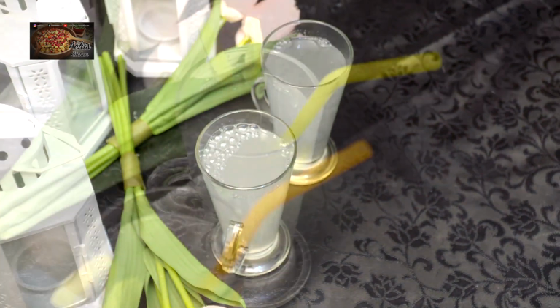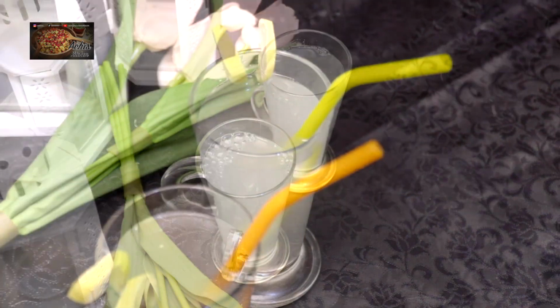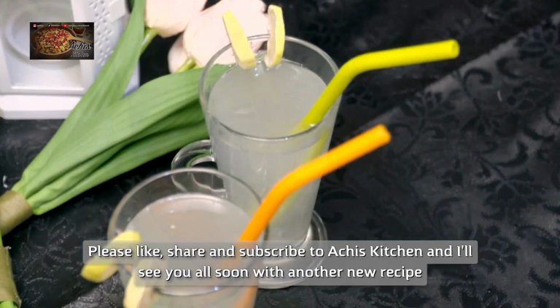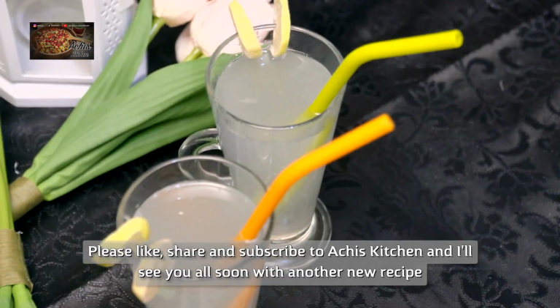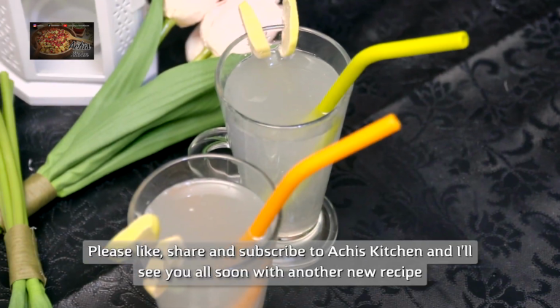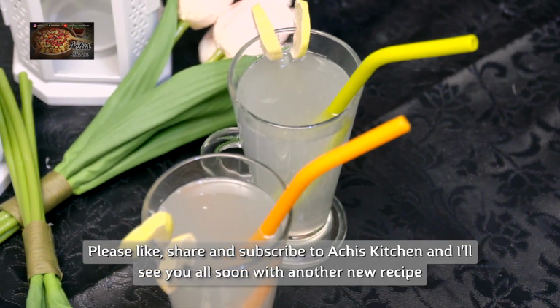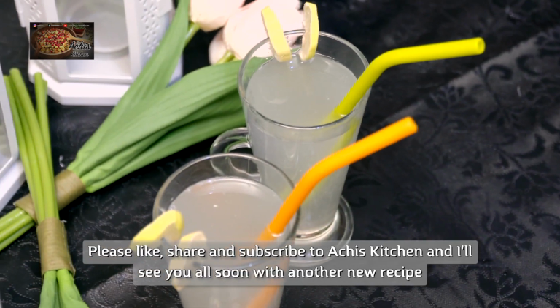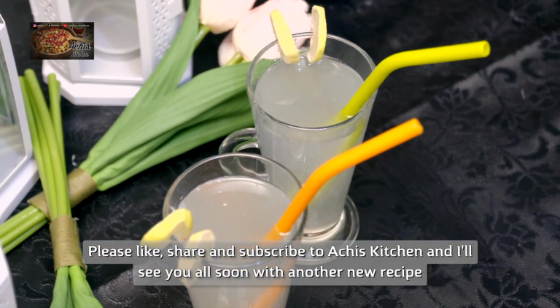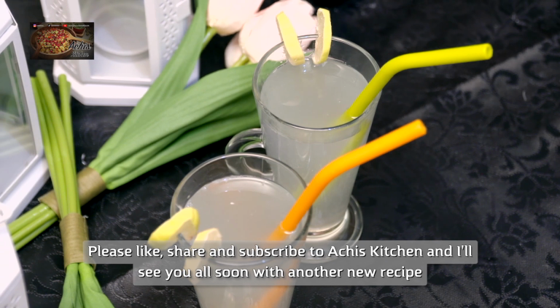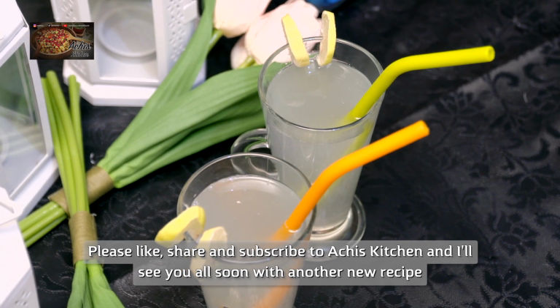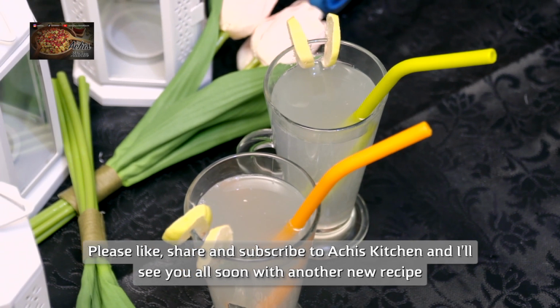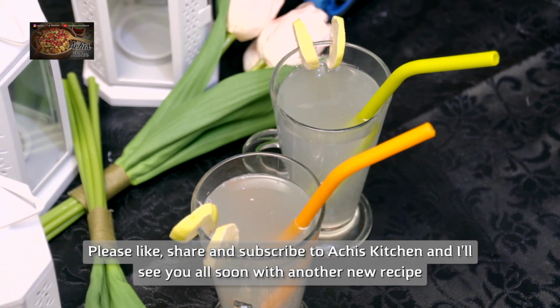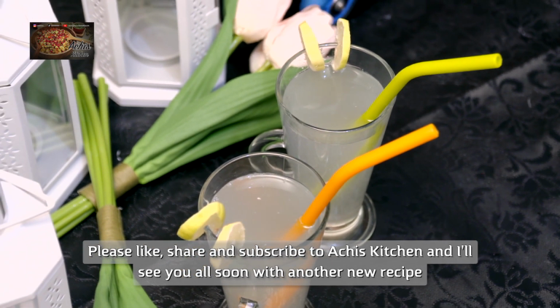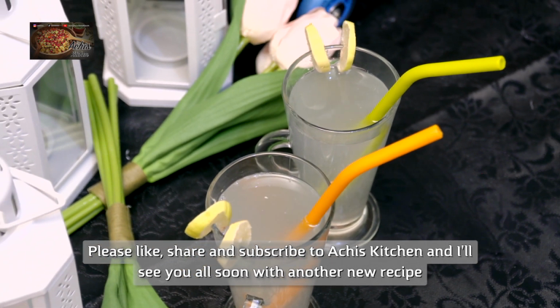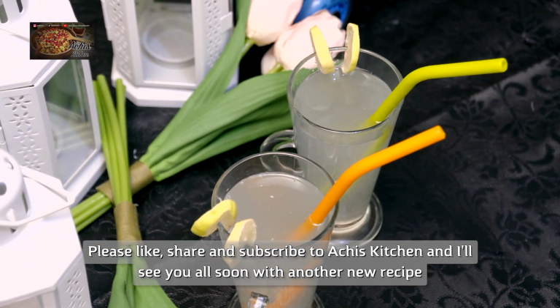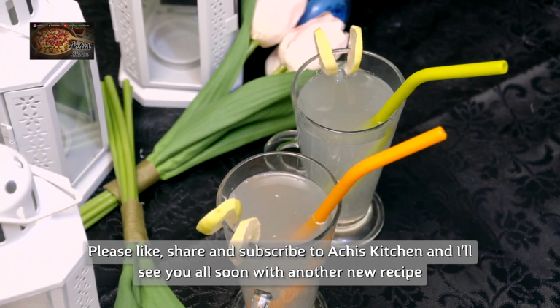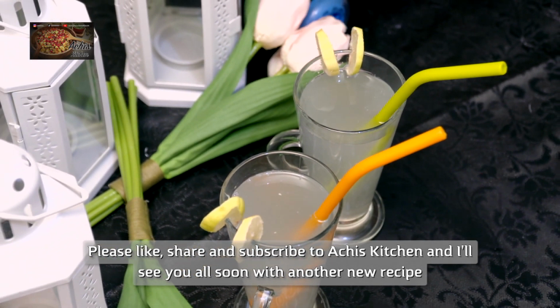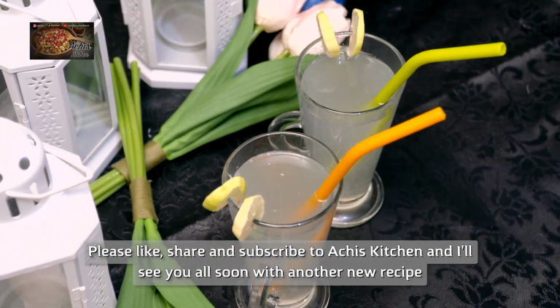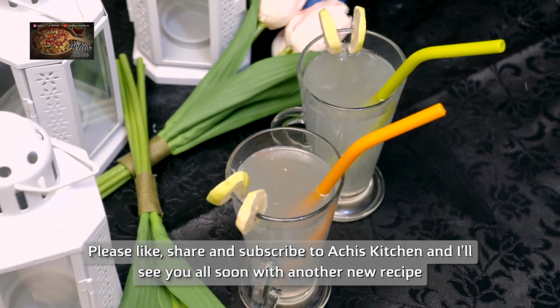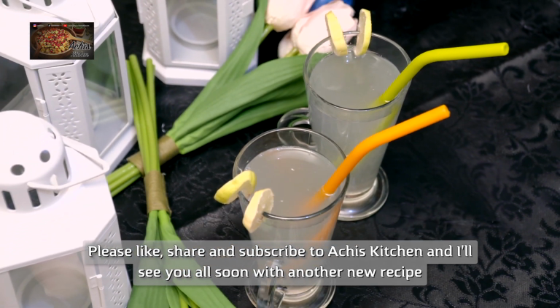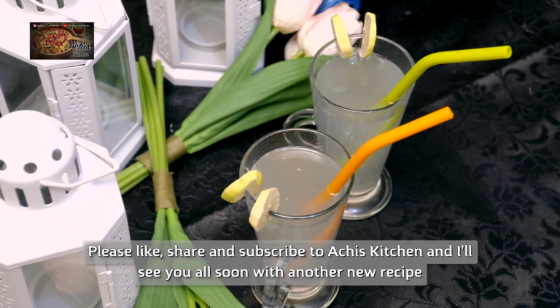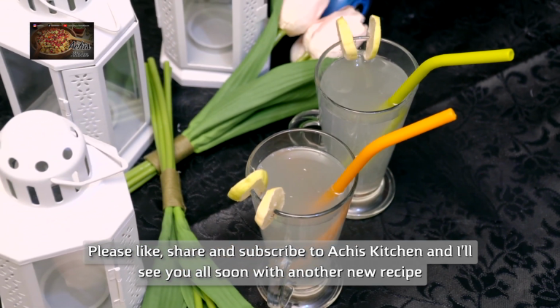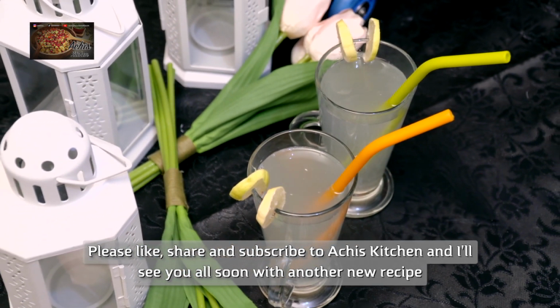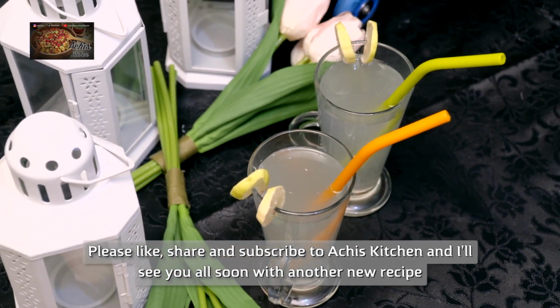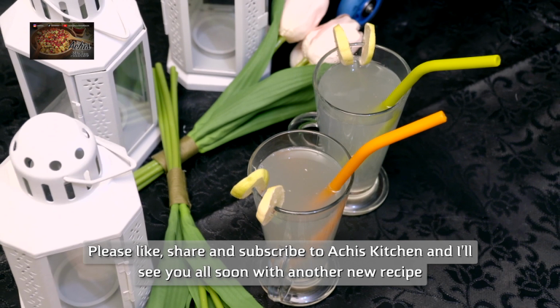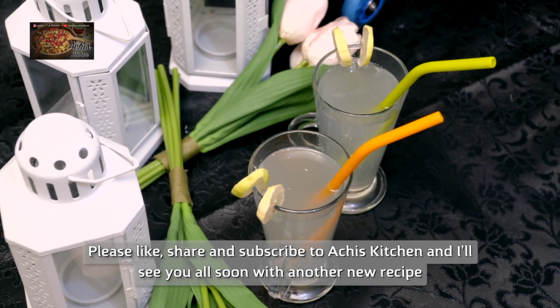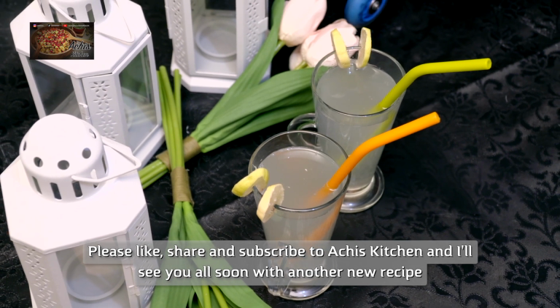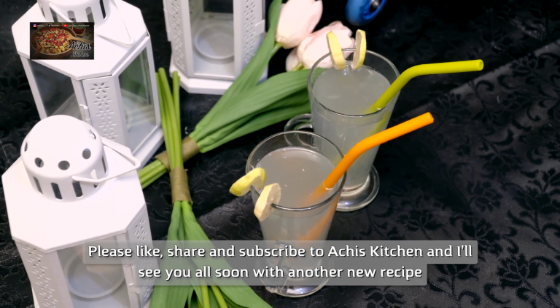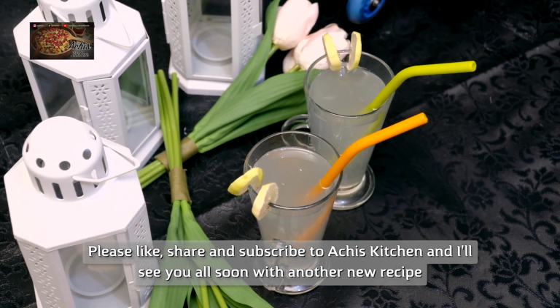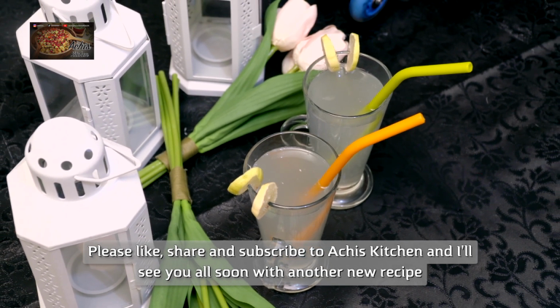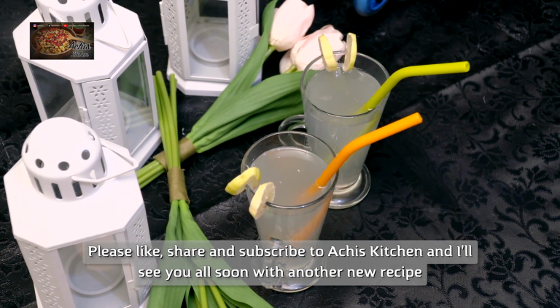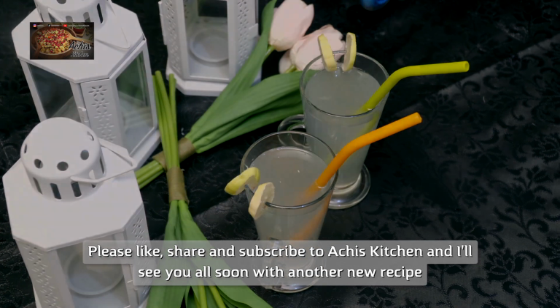You can also make this. Subscribe to my channel, don't forget to hit the bell icon, and then I will see you again with one more recipe. Okay, bye.